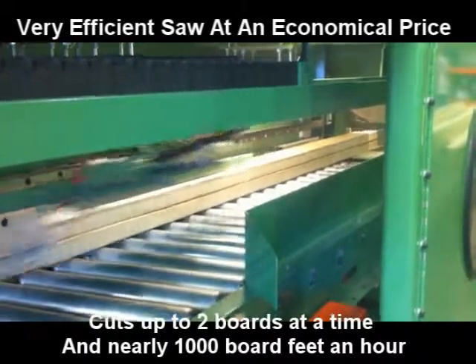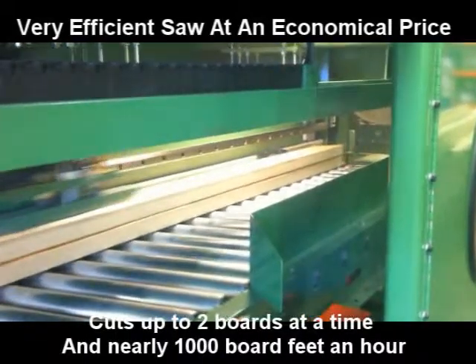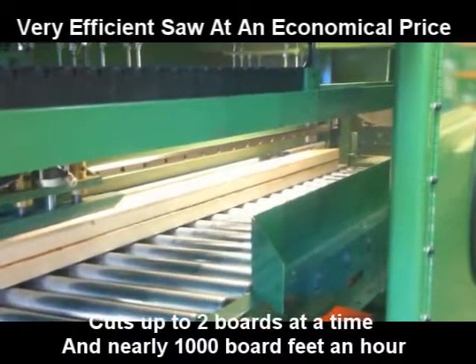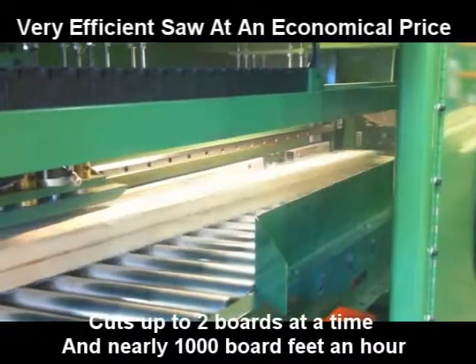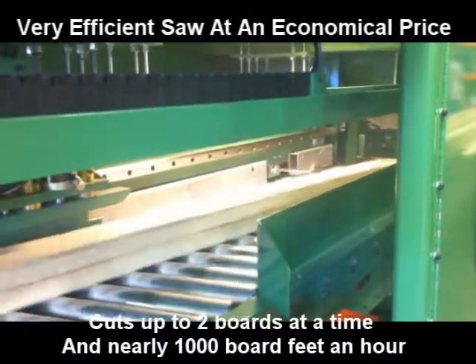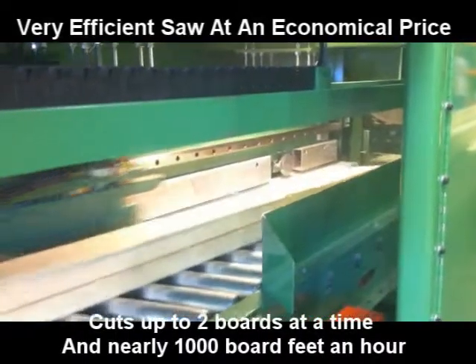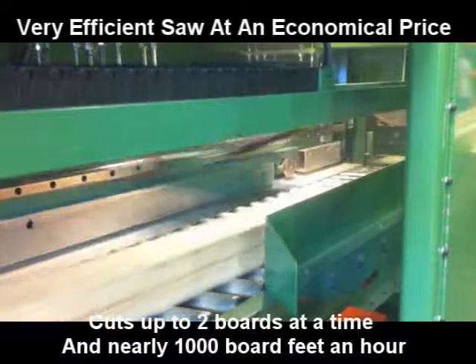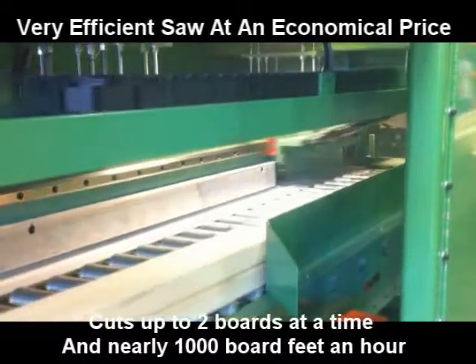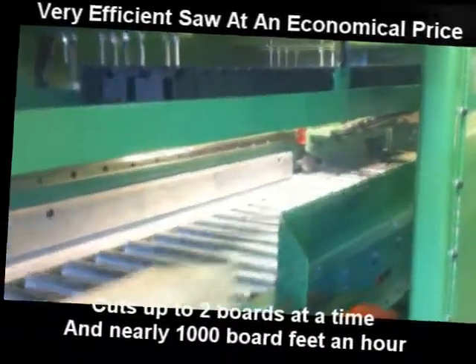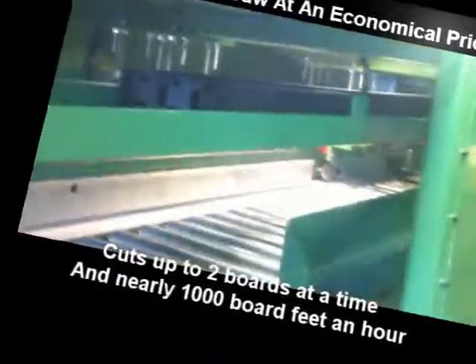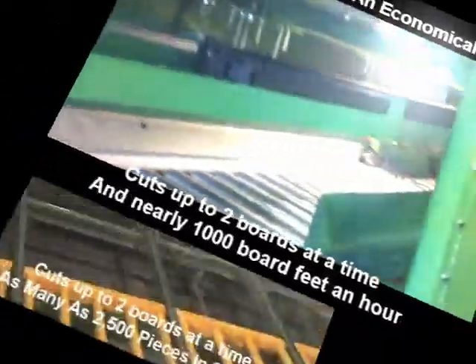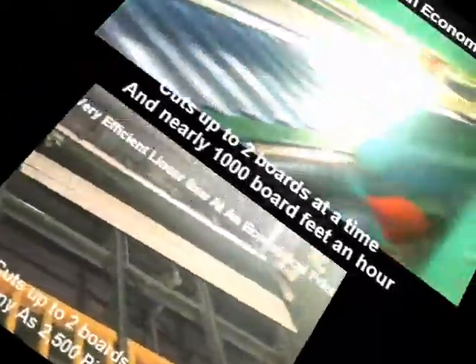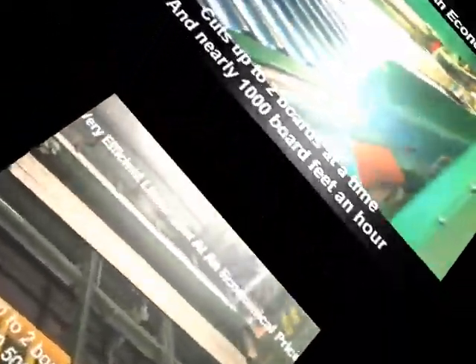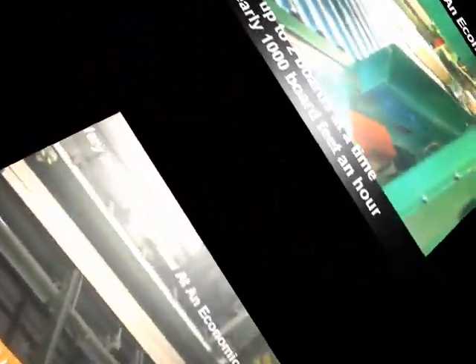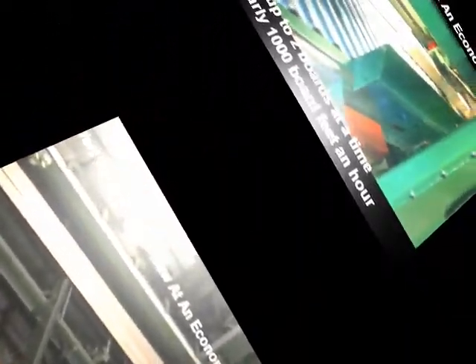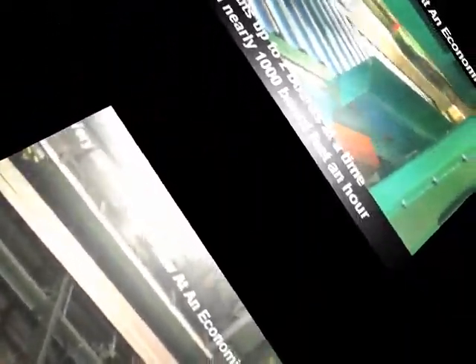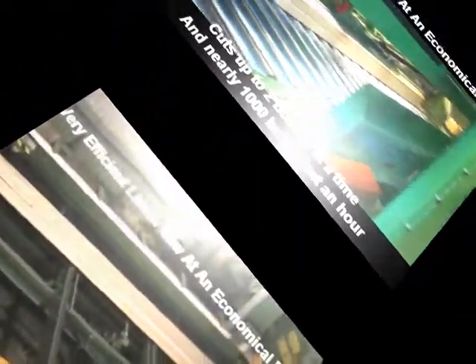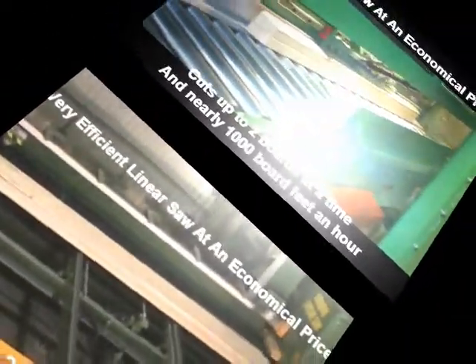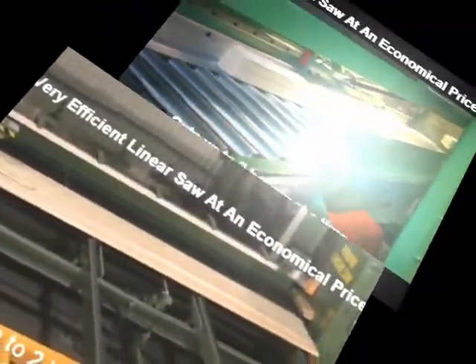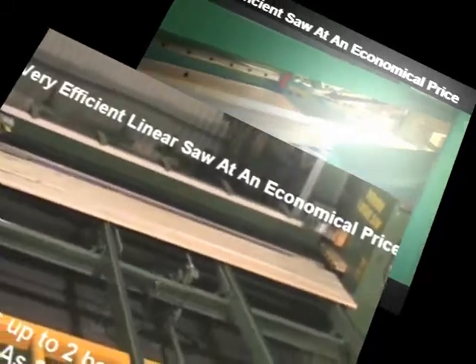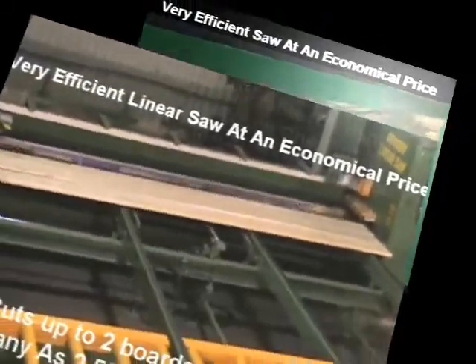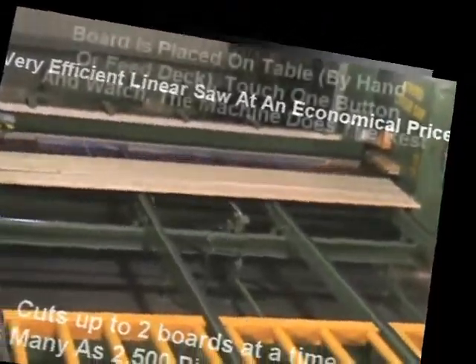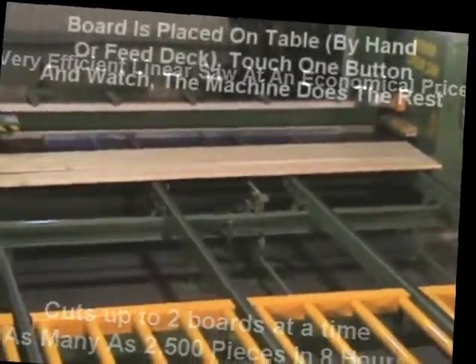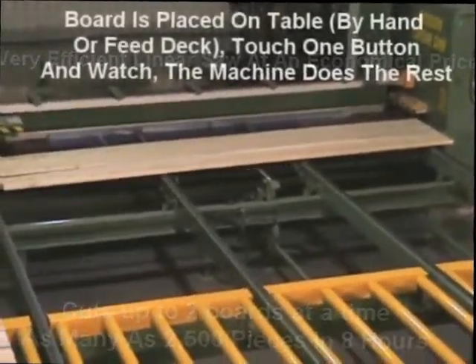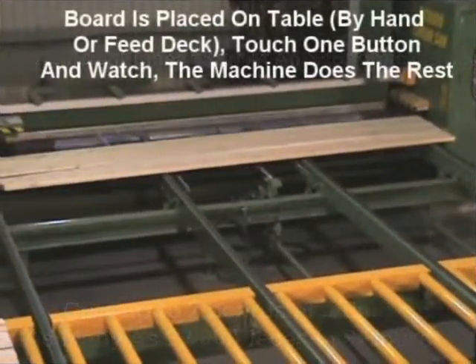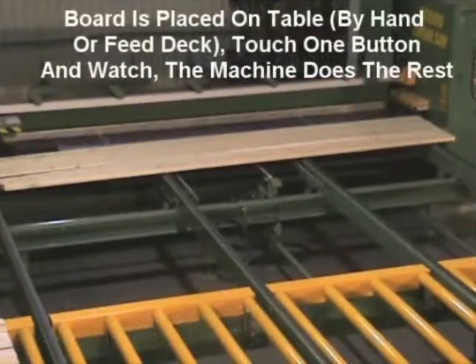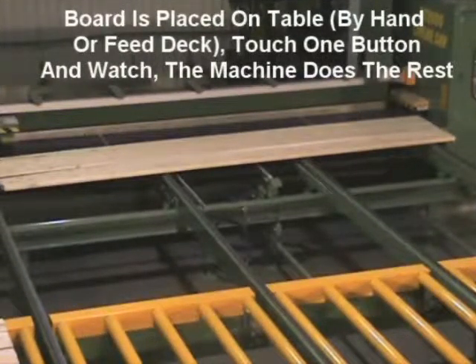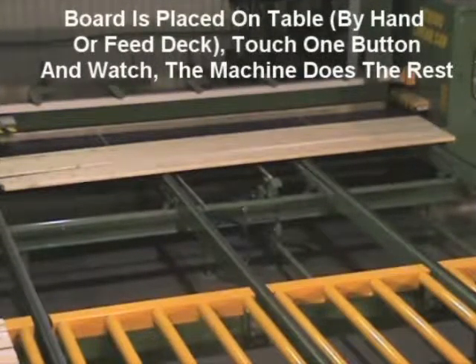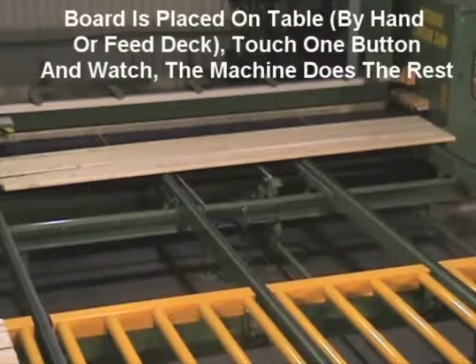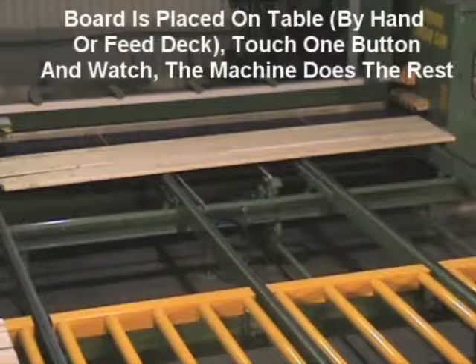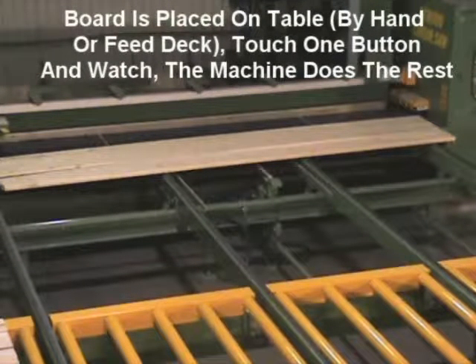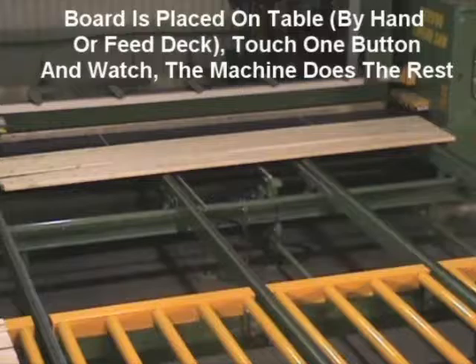The saw has the ability to cut two boards at a time, producing as many as 2,500 pieces in an 8-hour shift. The saw can either be fed manually by placing the boards on the tabletop by hand, or automatically using a bunk feeder and live deck.